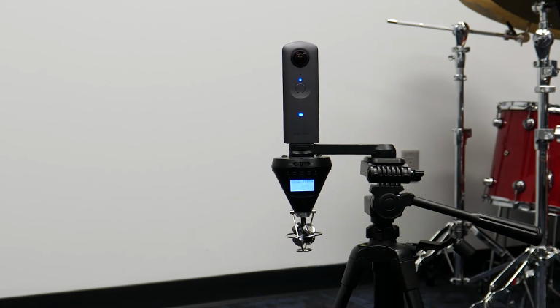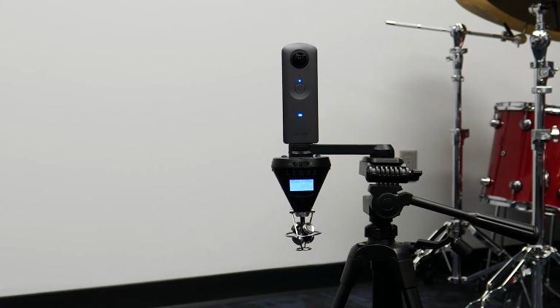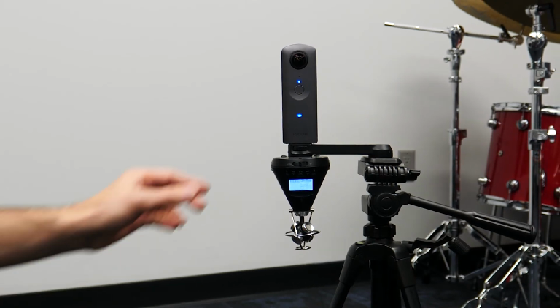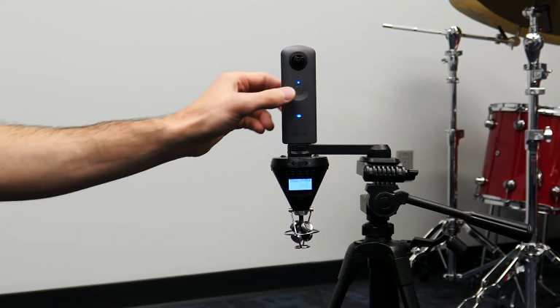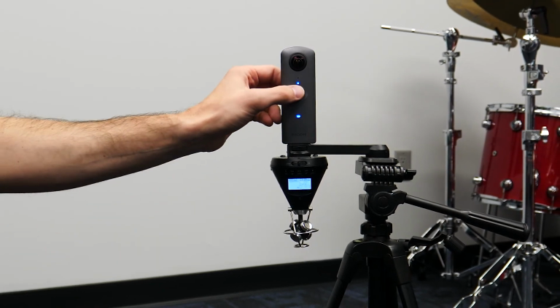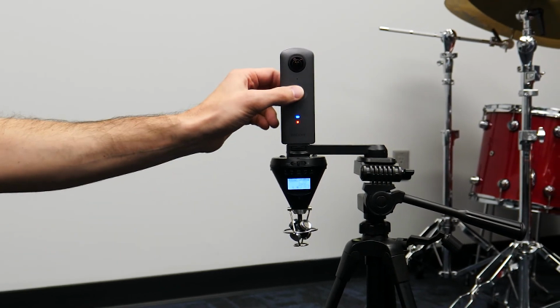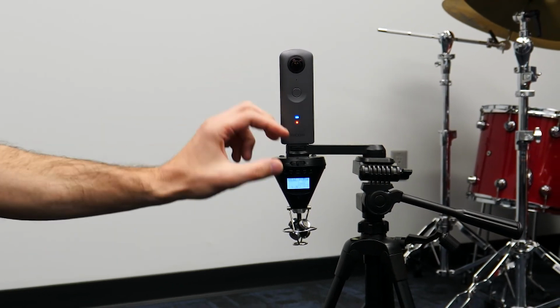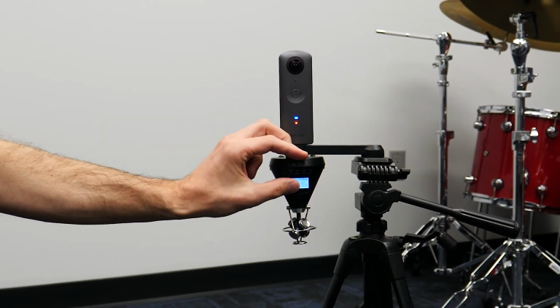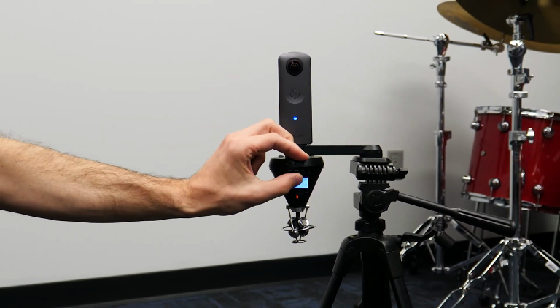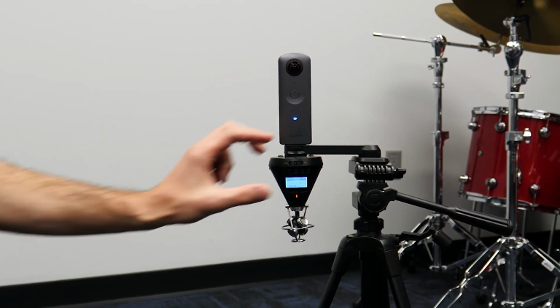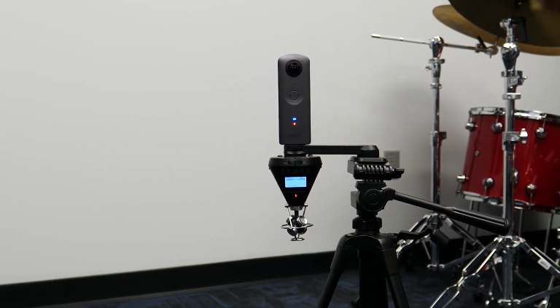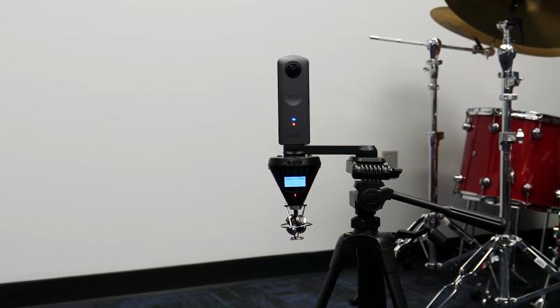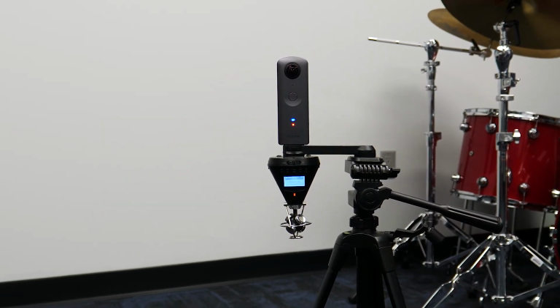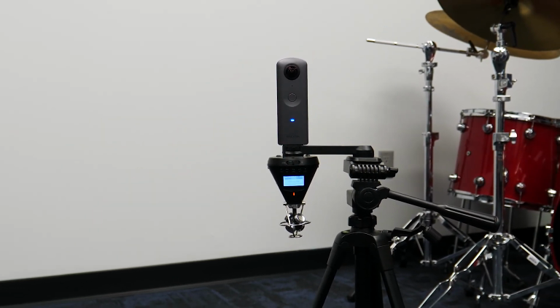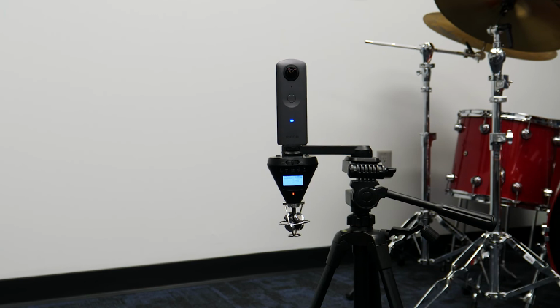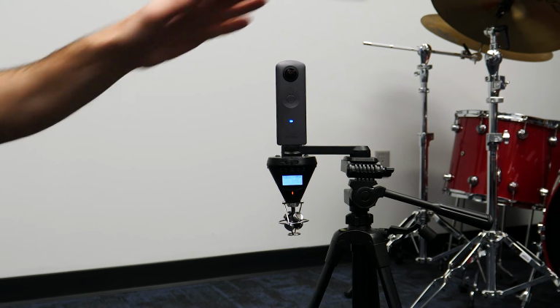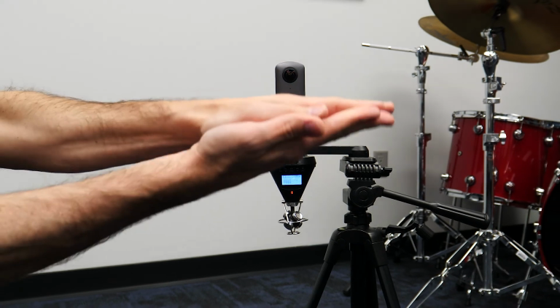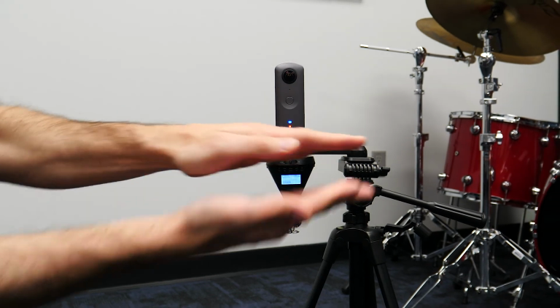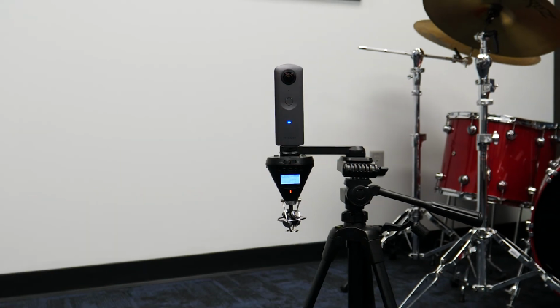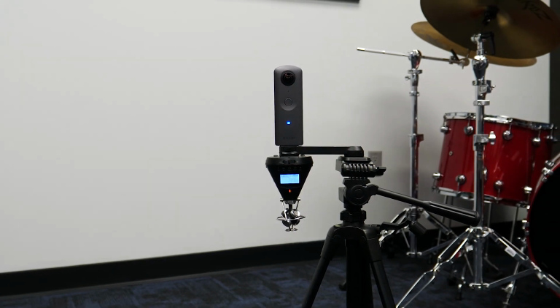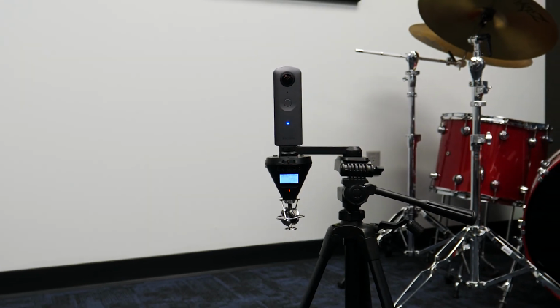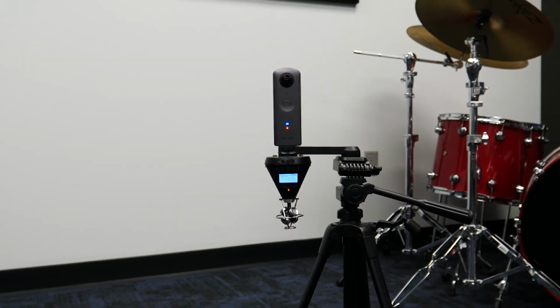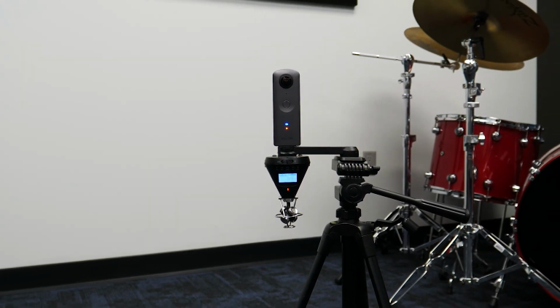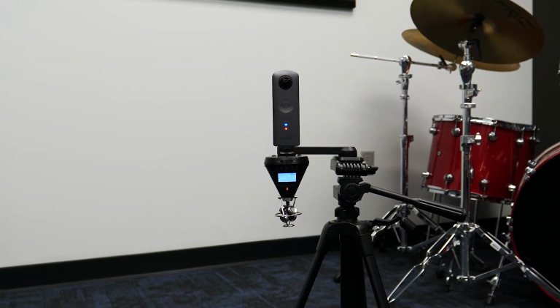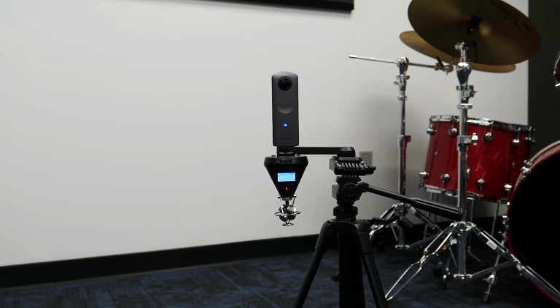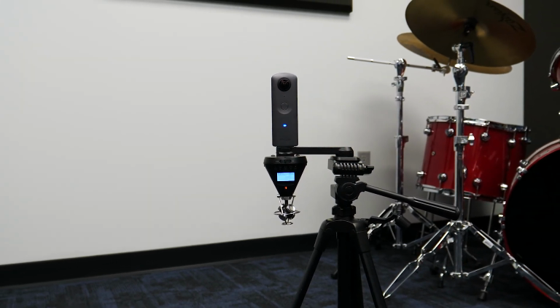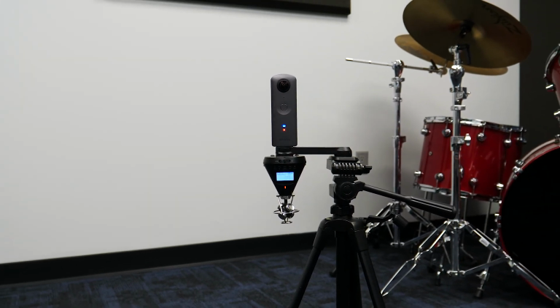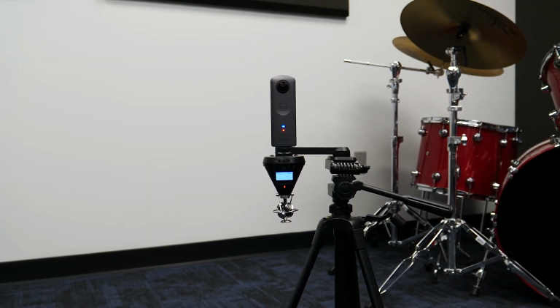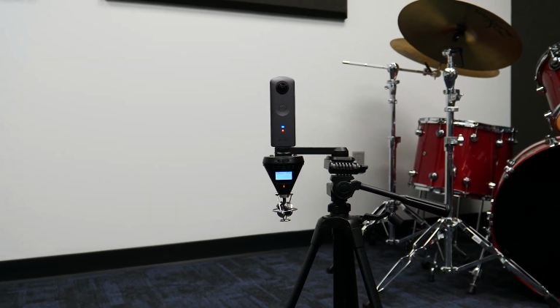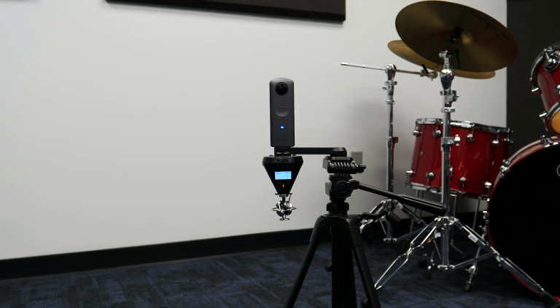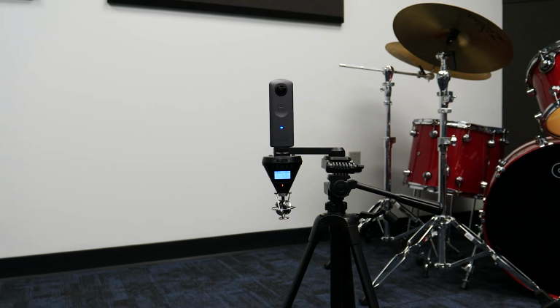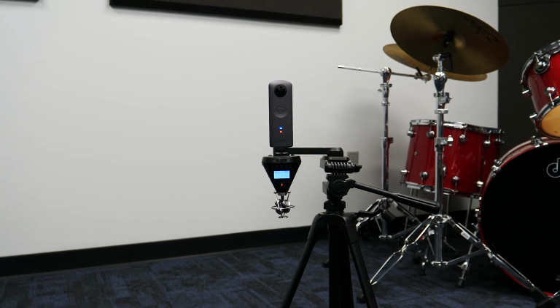Once you start recording on the H3 VR and 360 camera, you will want to clap in view of the camera, which you can use to sync the video with the audio from the H3 VR in post-production.